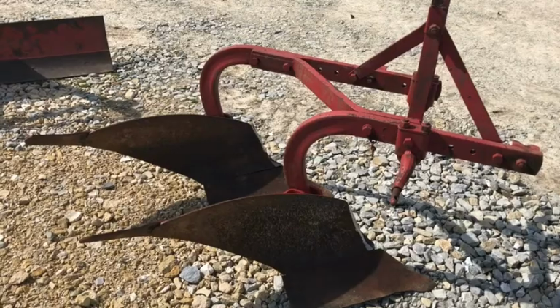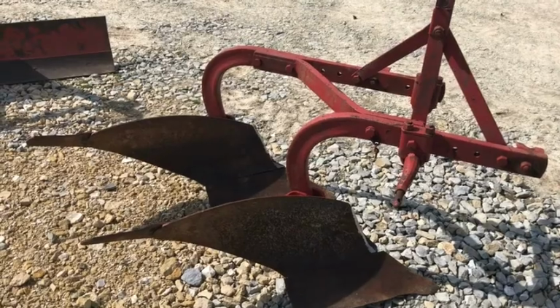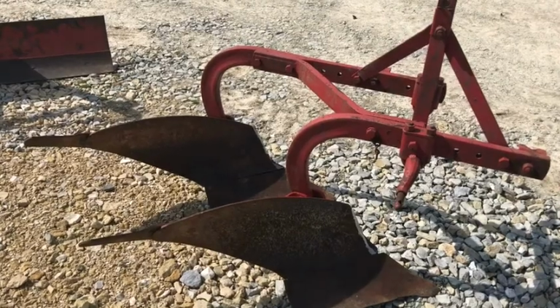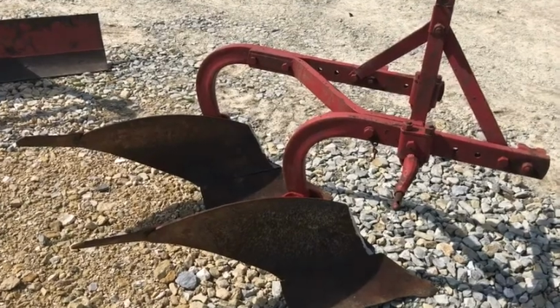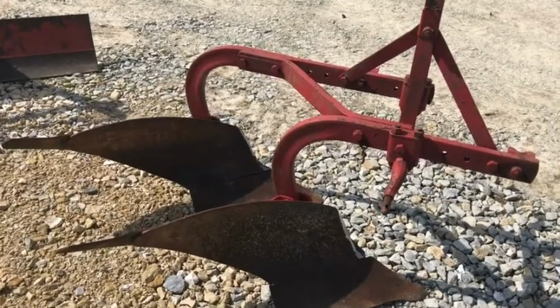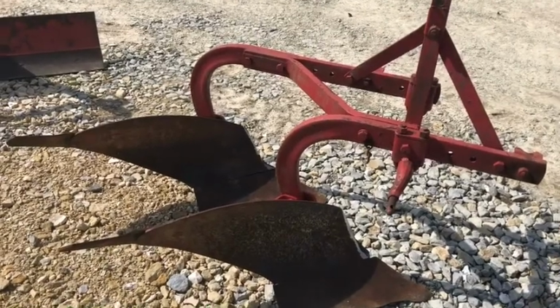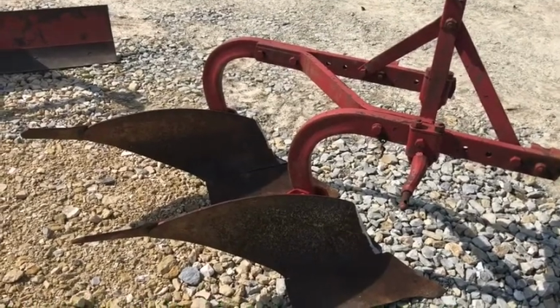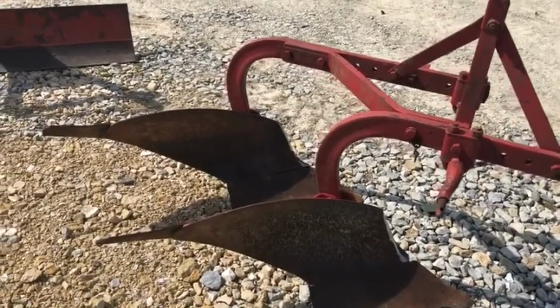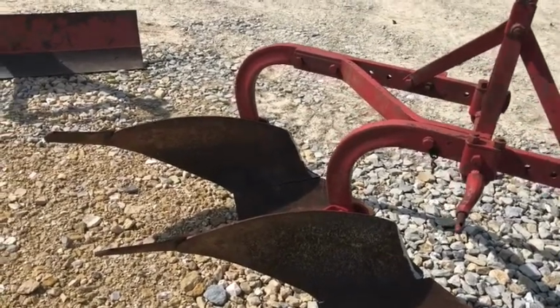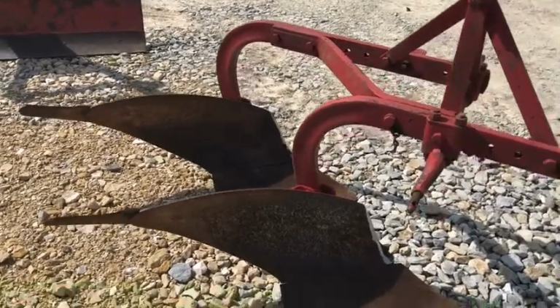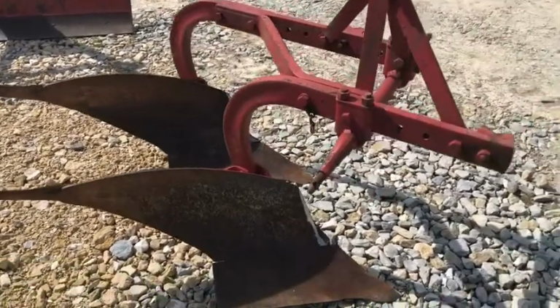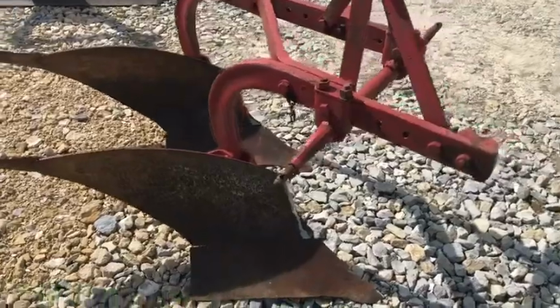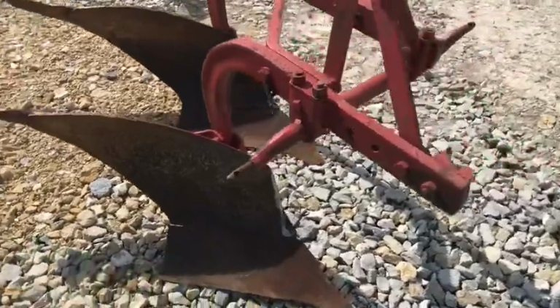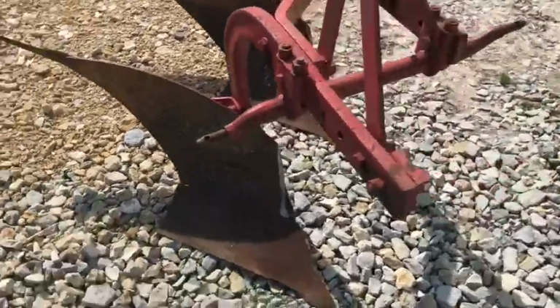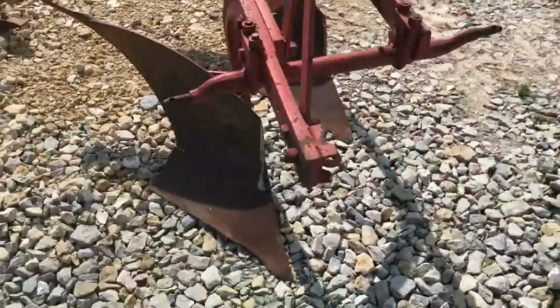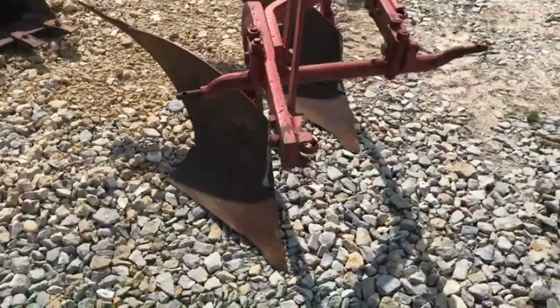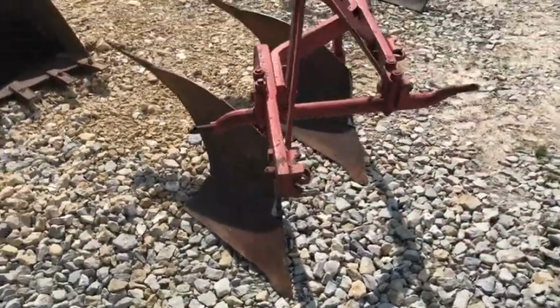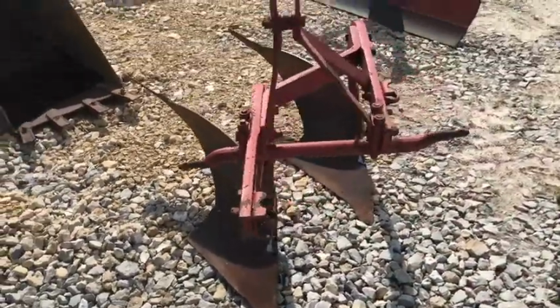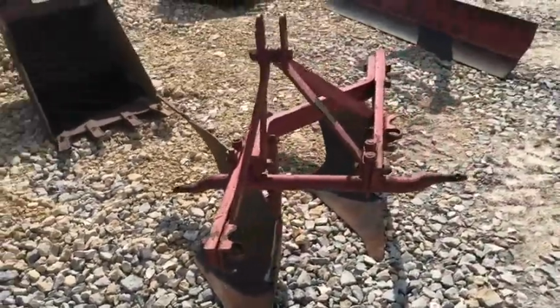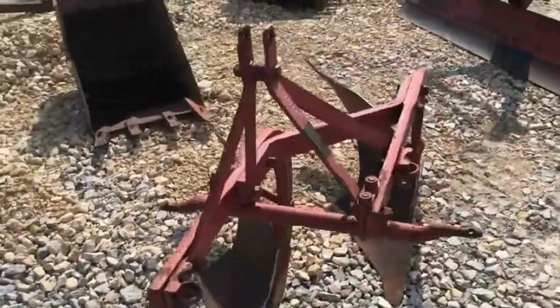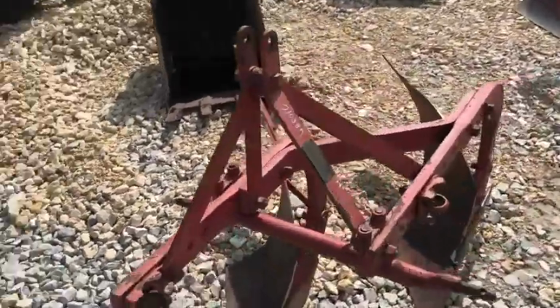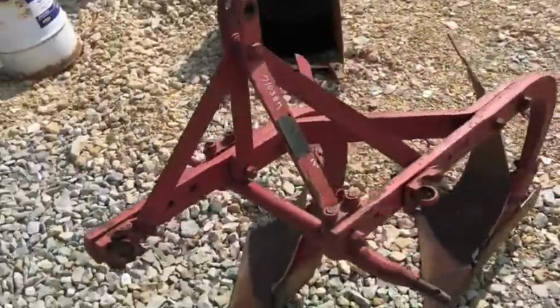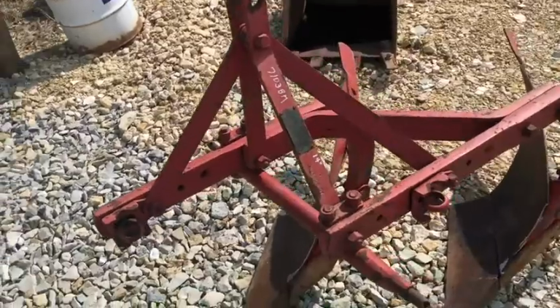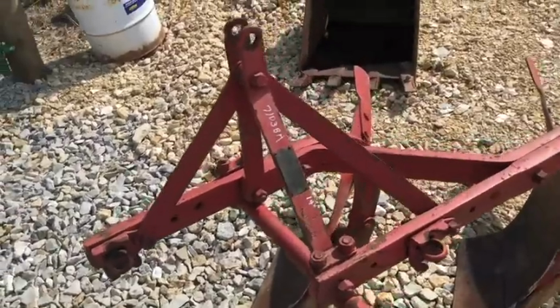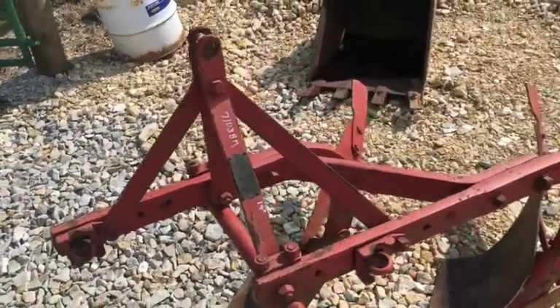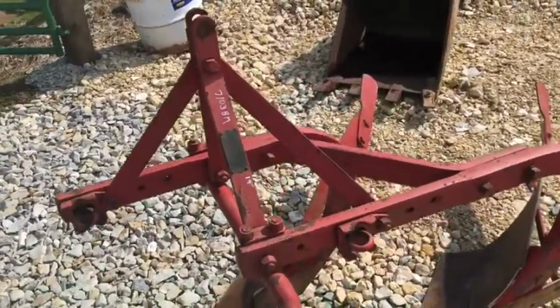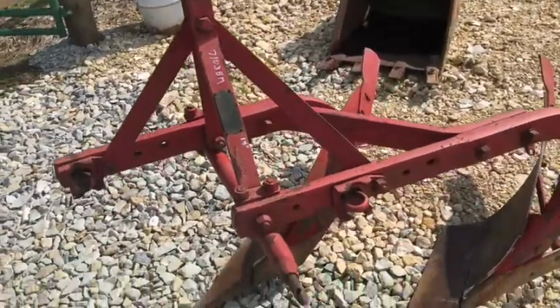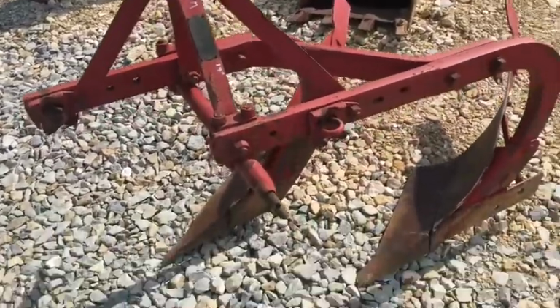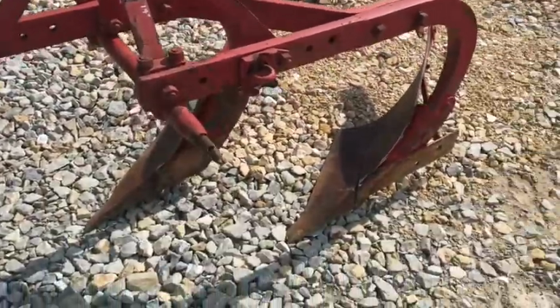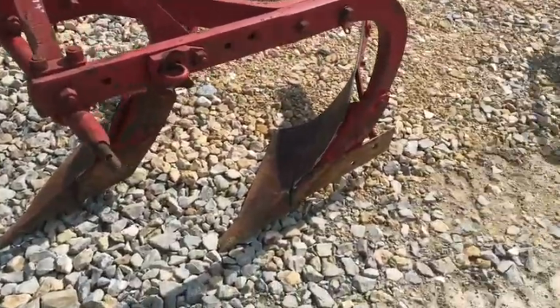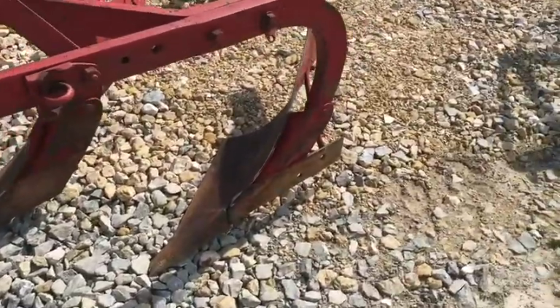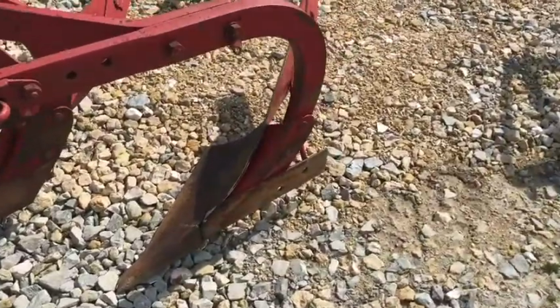Here's a lot of two-bottom Ferguson three-point hitch plow, set on 14 inches. Wear parts are pretty good on it. It does not have either of the coulters with it — the trash coulters. Works fine in a garden or a sod field with no trash.